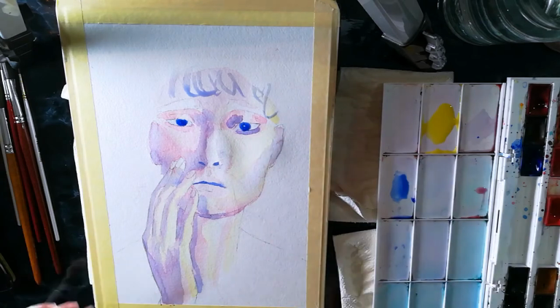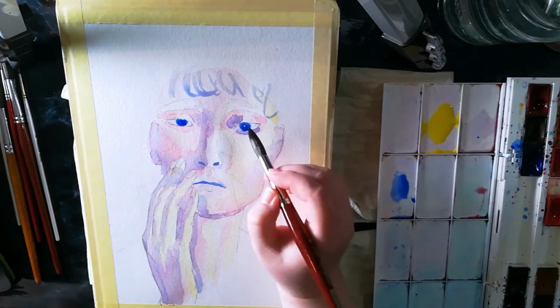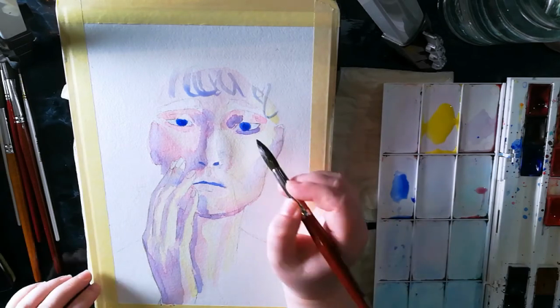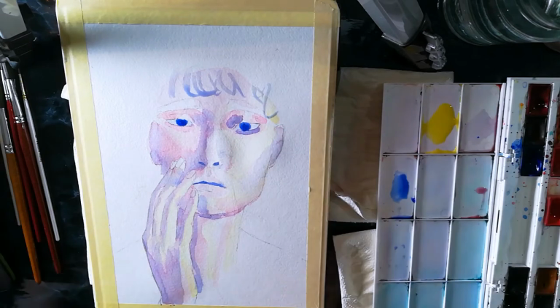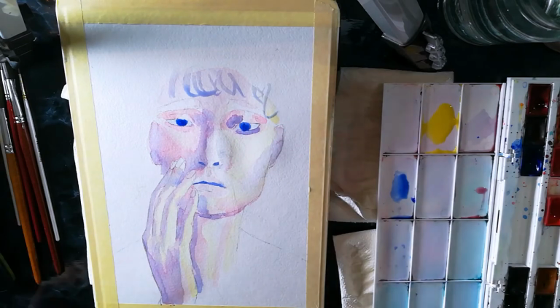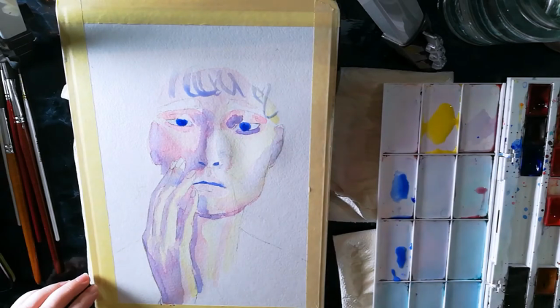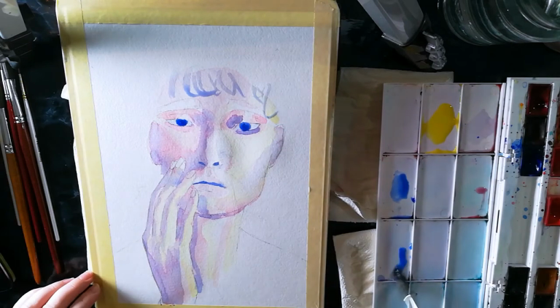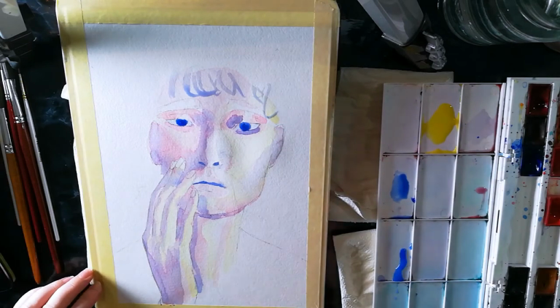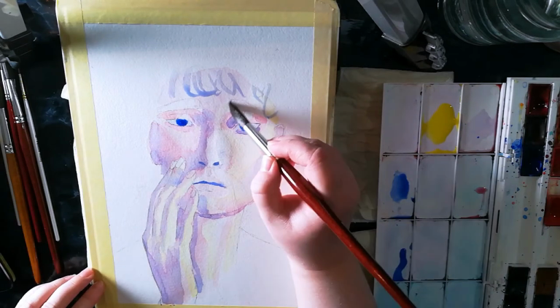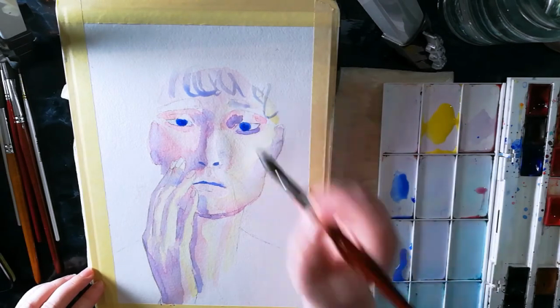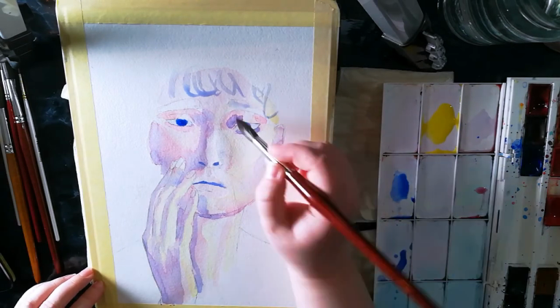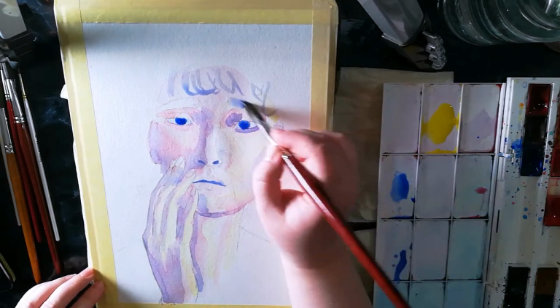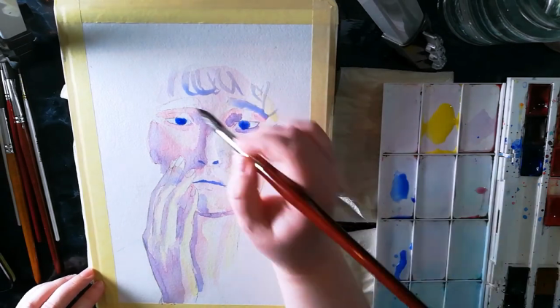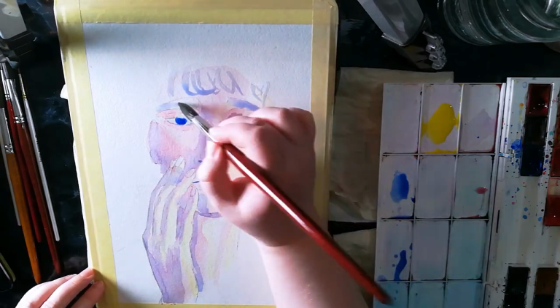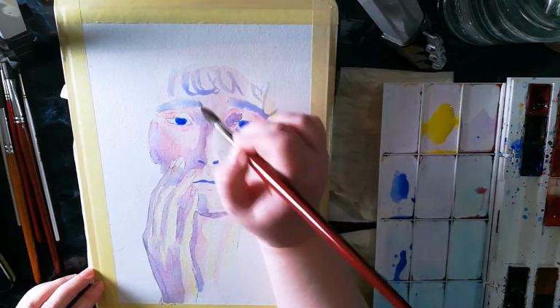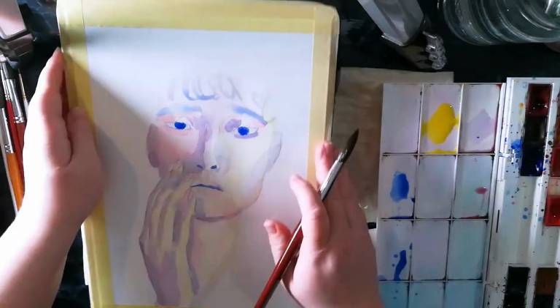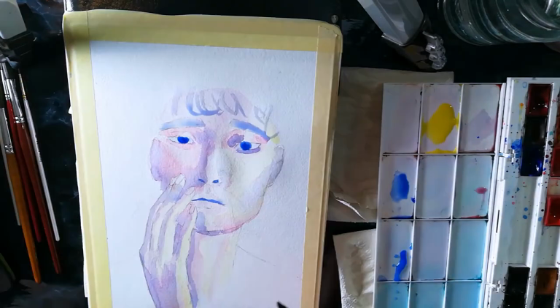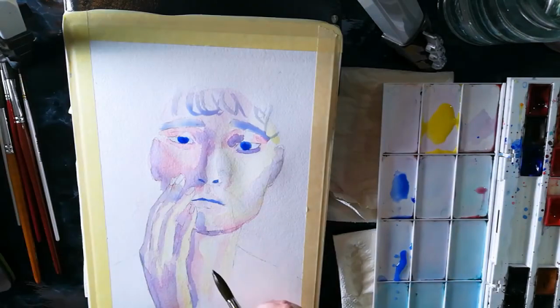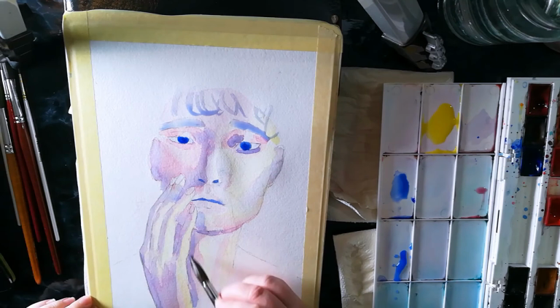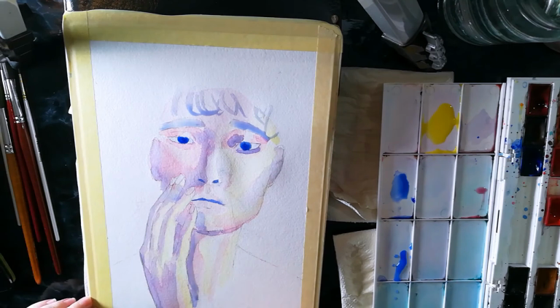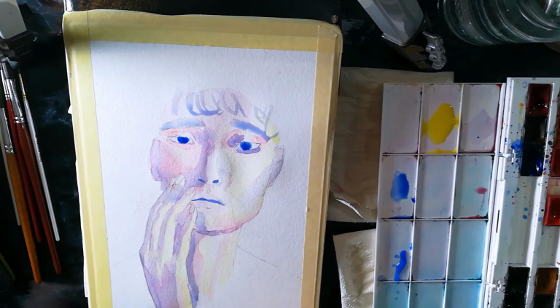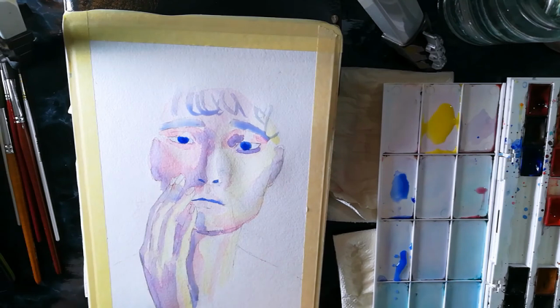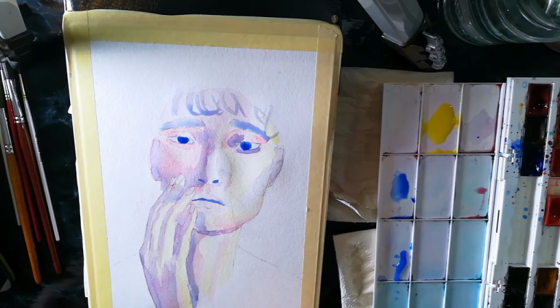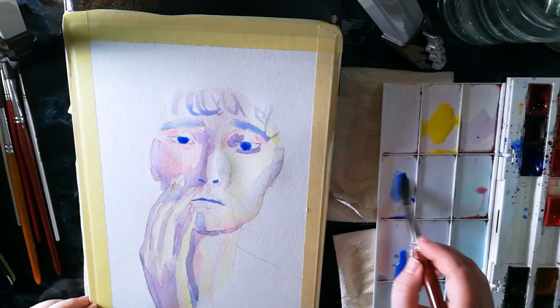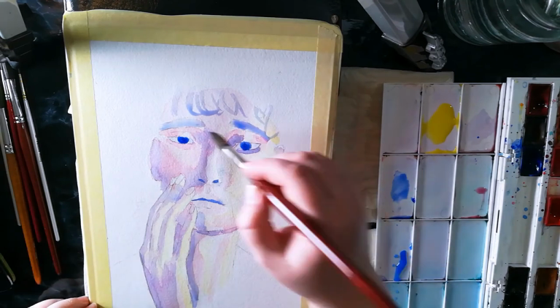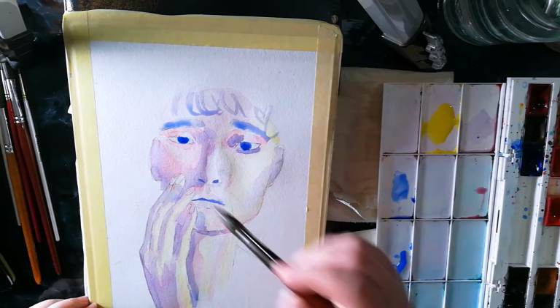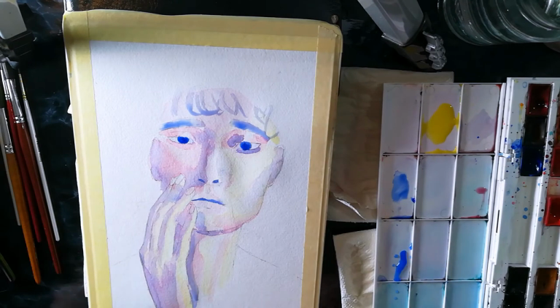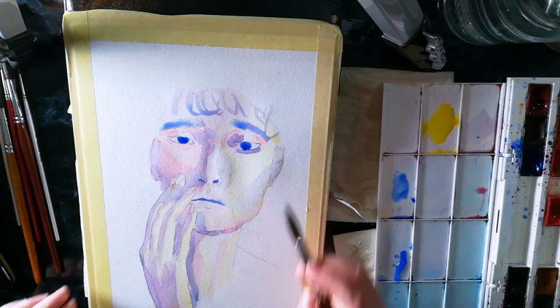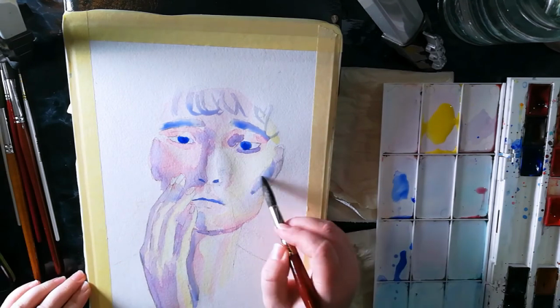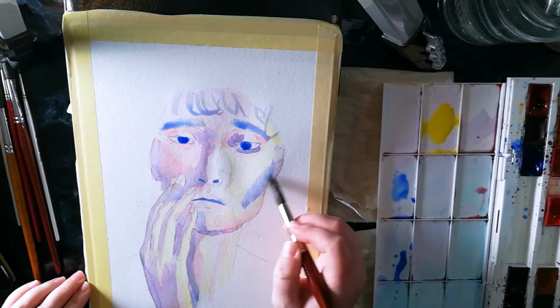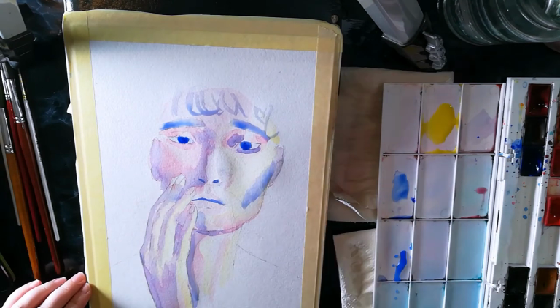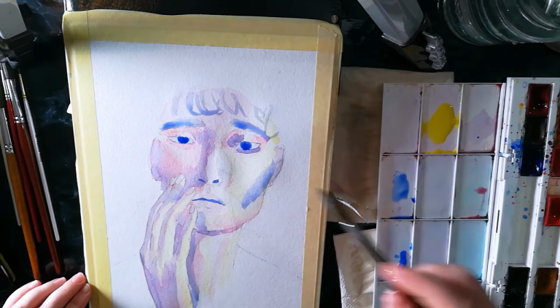After painting in the pupils with the blue, I just go around the painting, deepening the colors here and there, adding more saturation as I go.